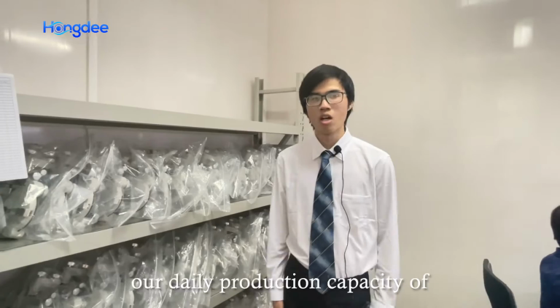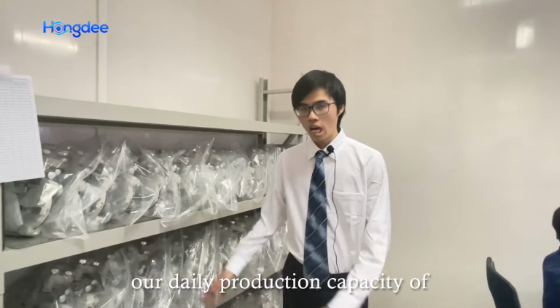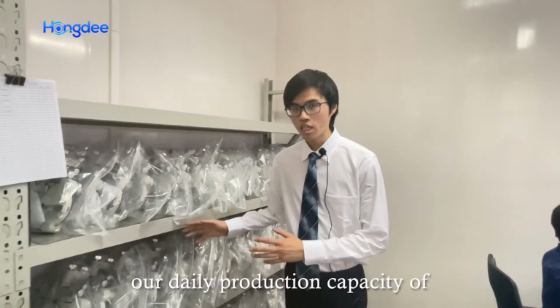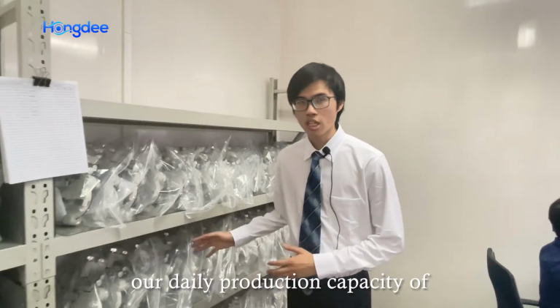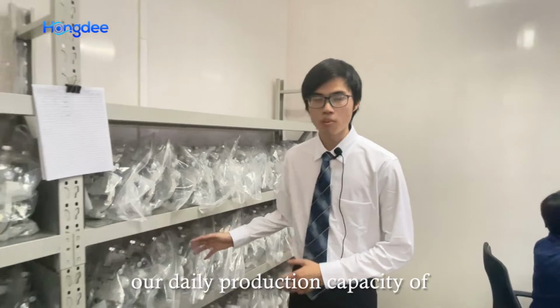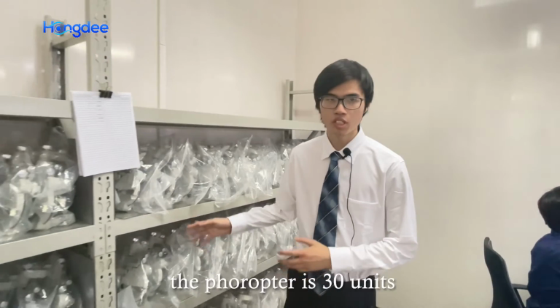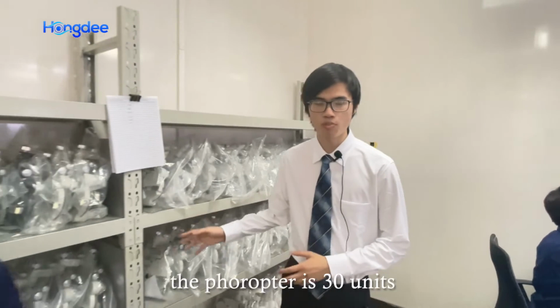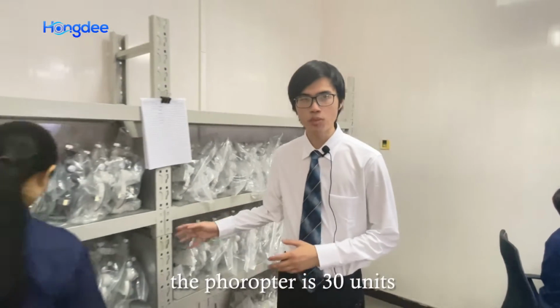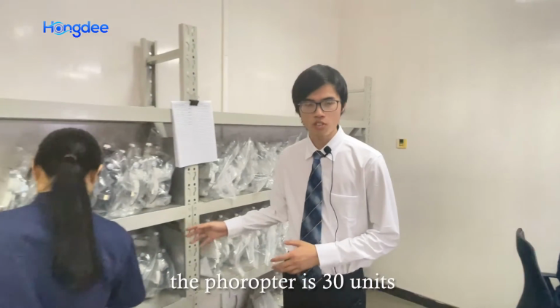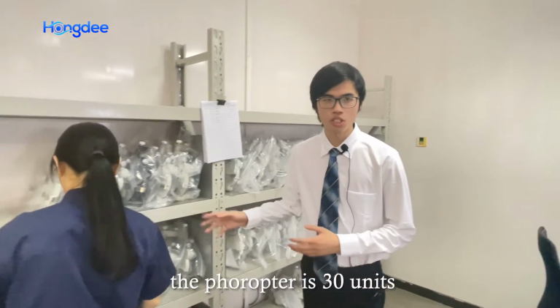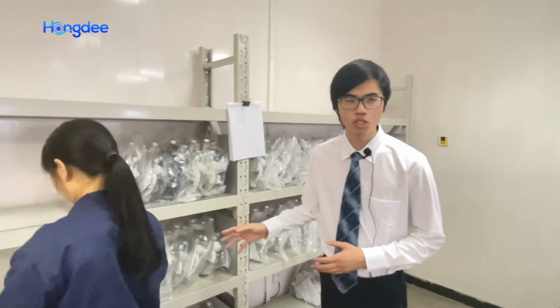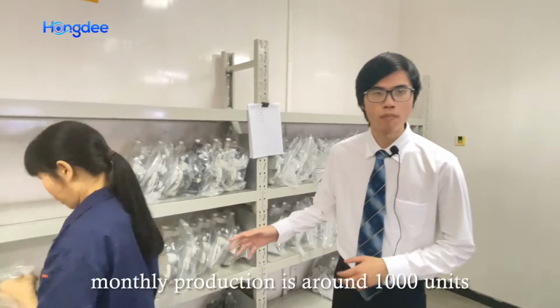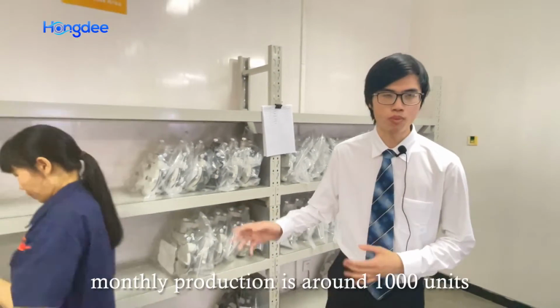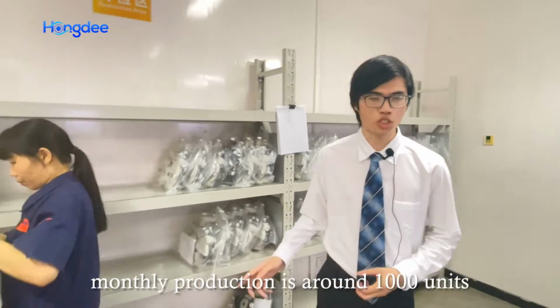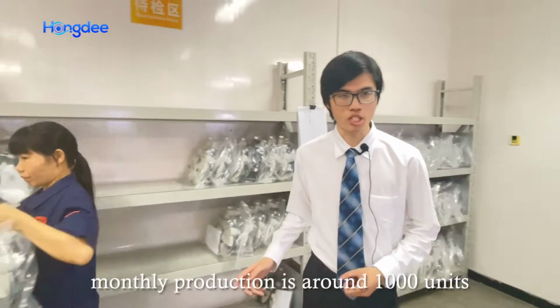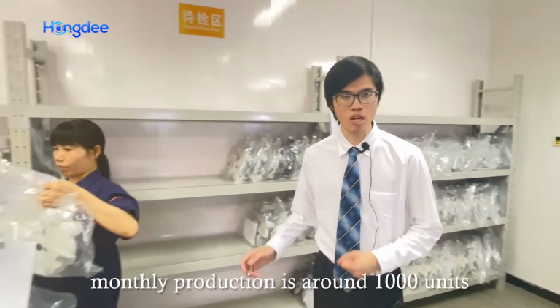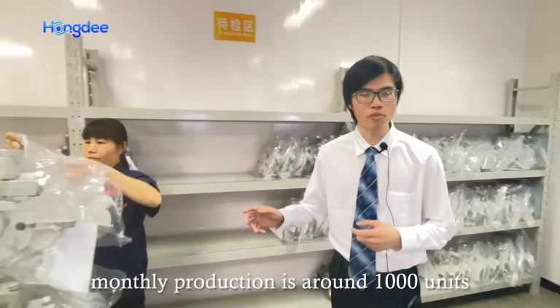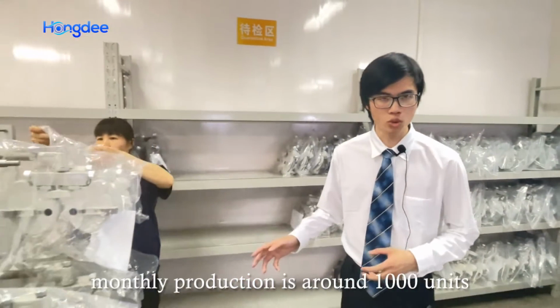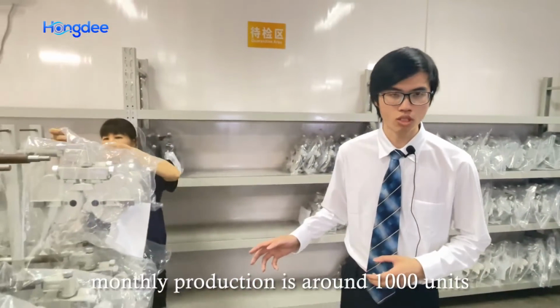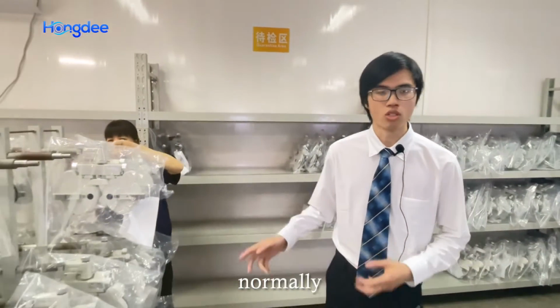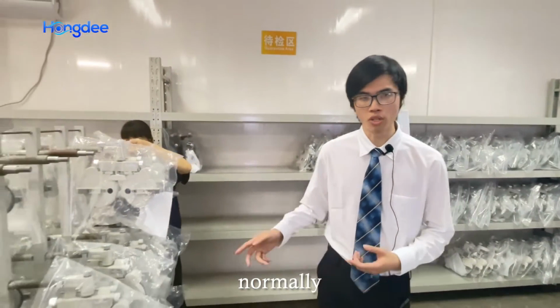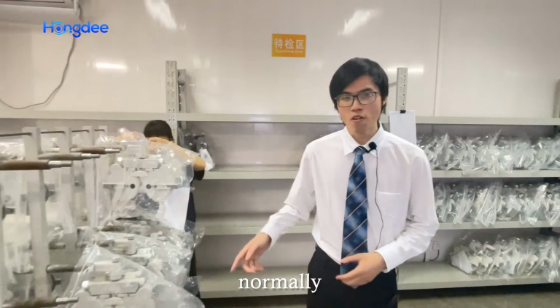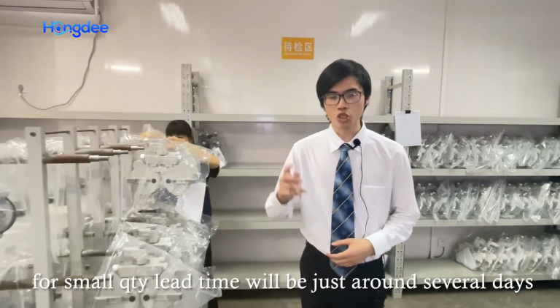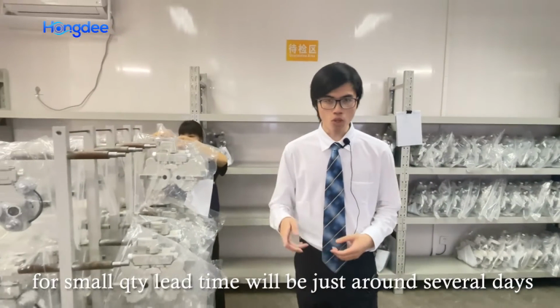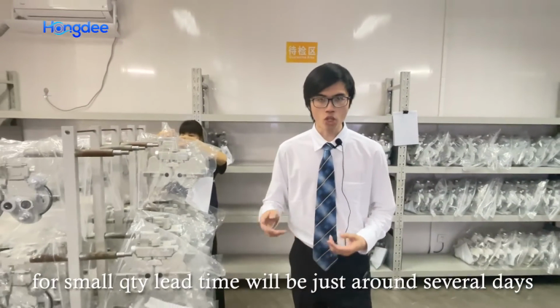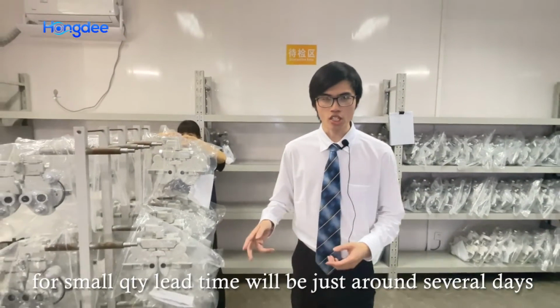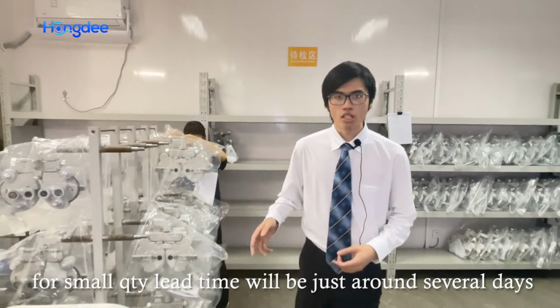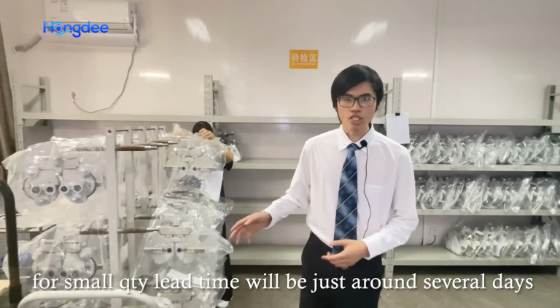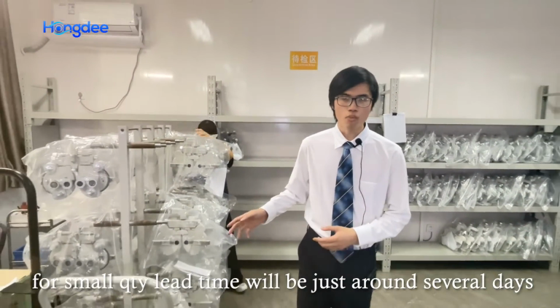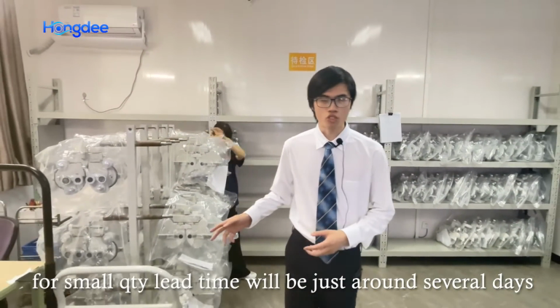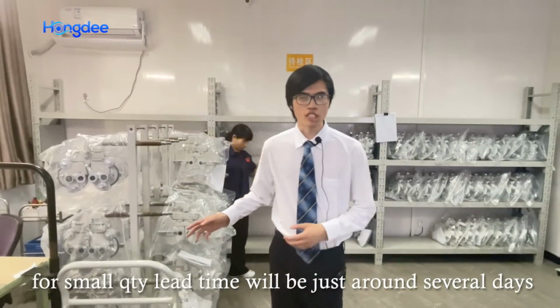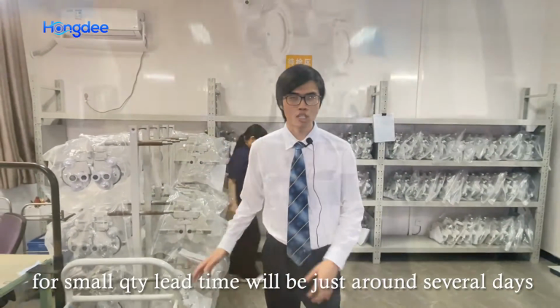Our daily production capacity of the phoropter is 30 units. Monthly production is about 1,000 units. Normally, for a small quantity, lead time will be just several days.